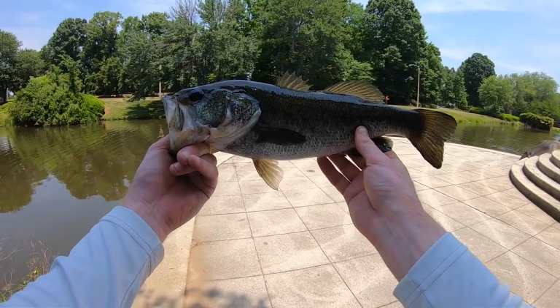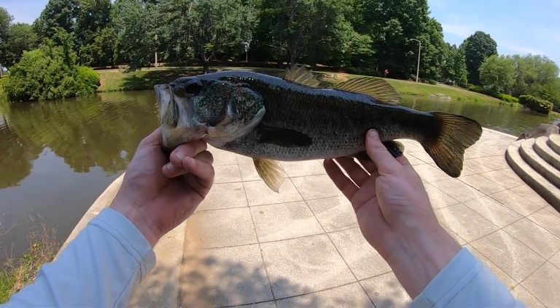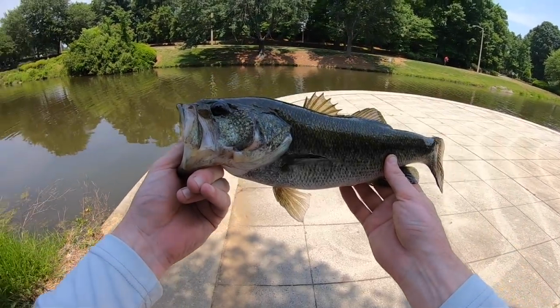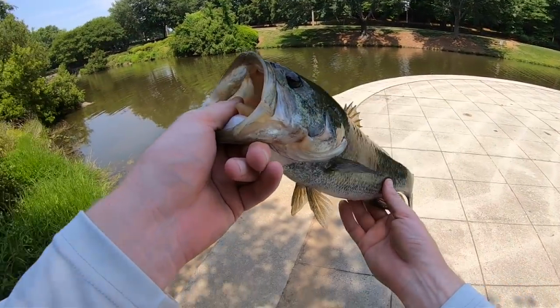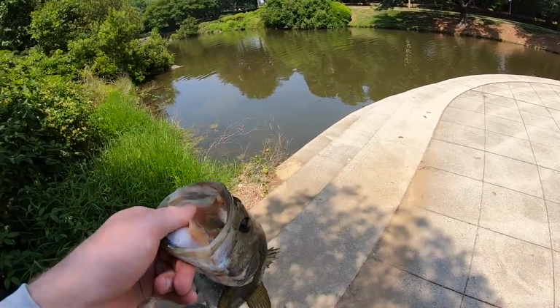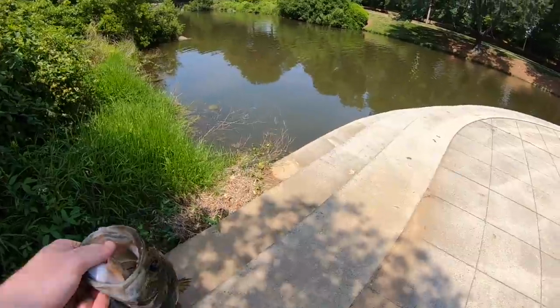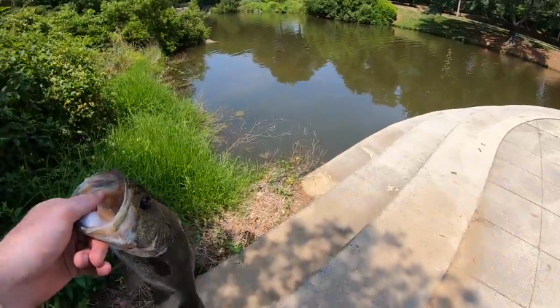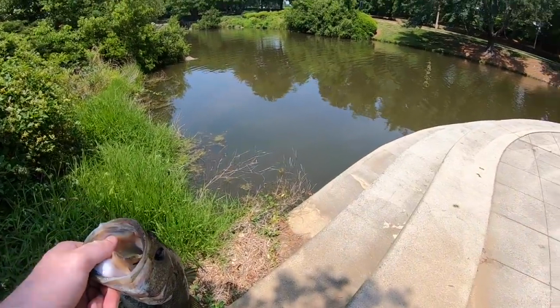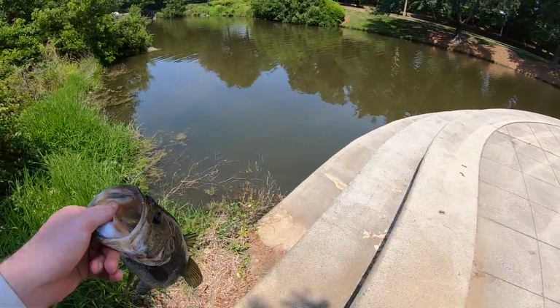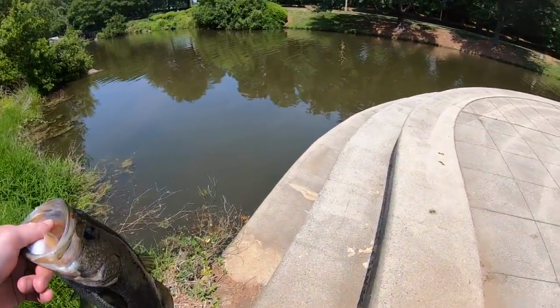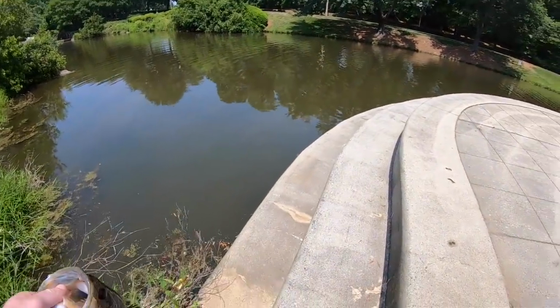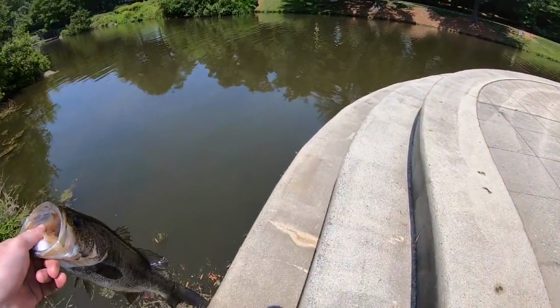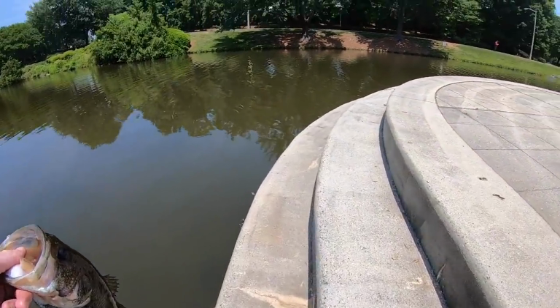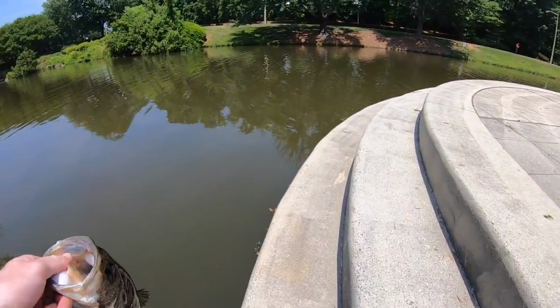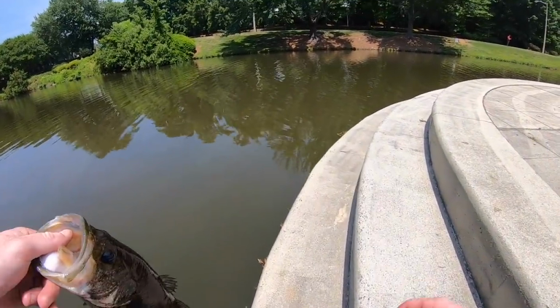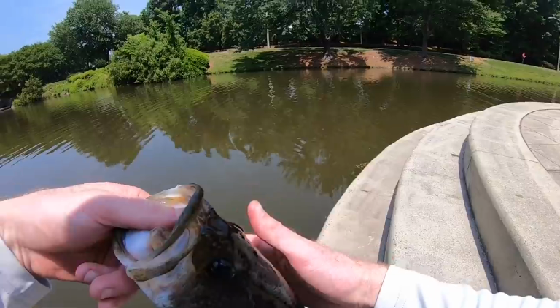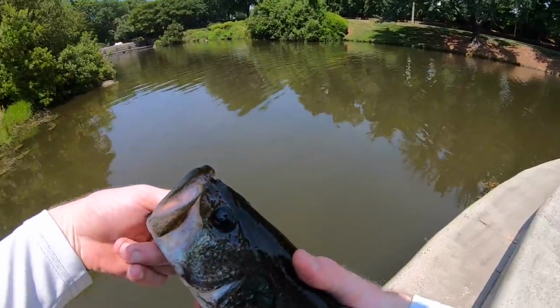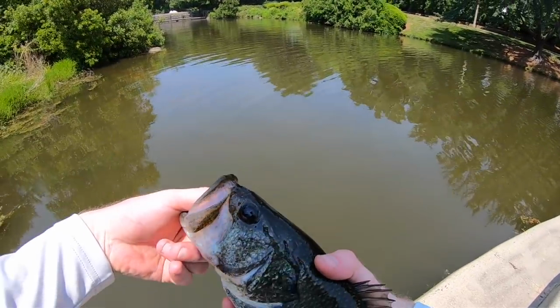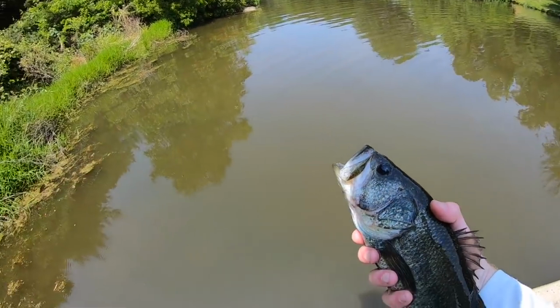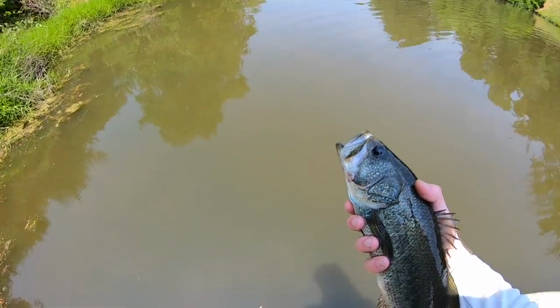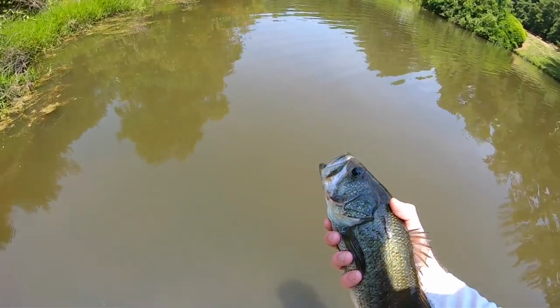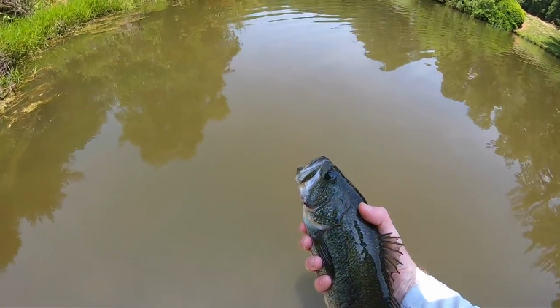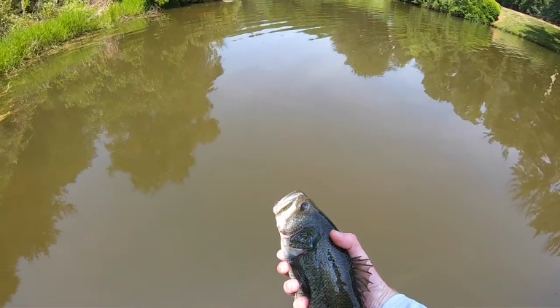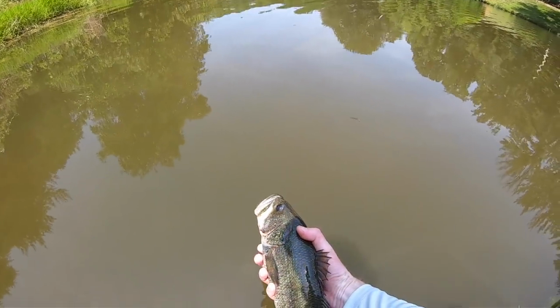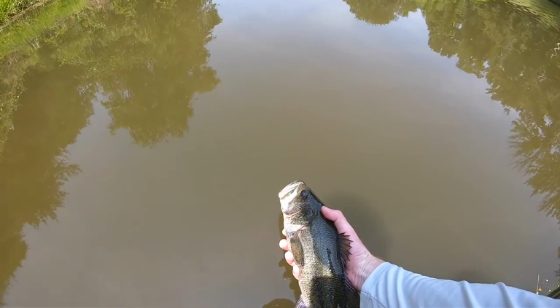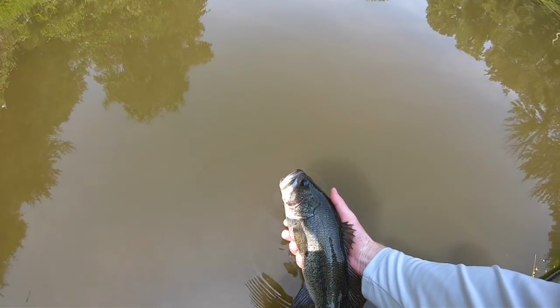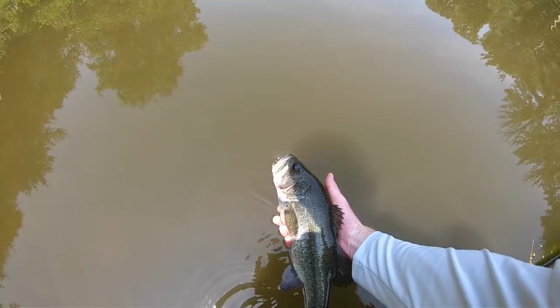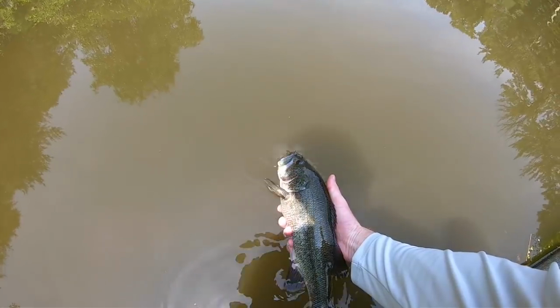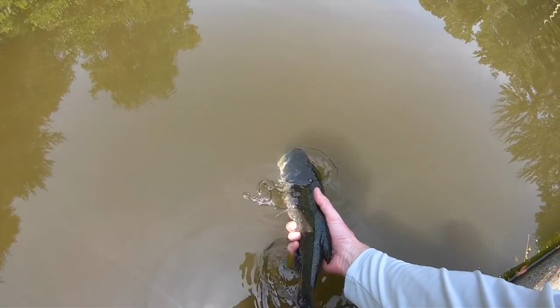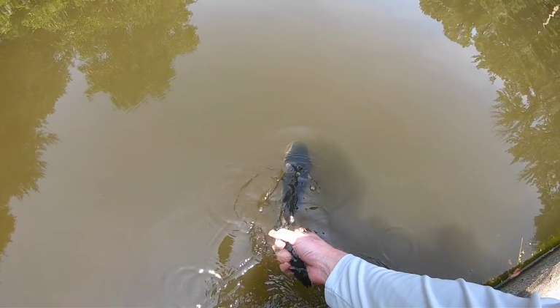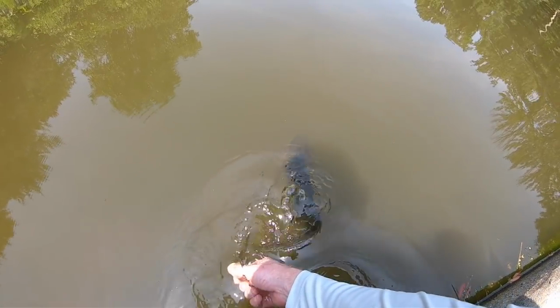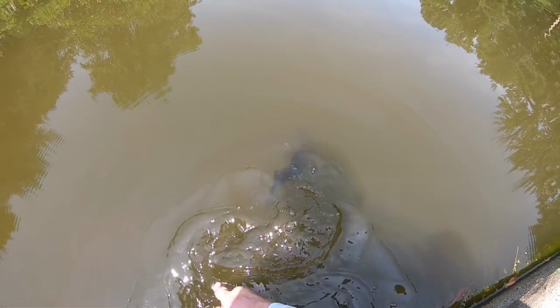Got one on the board finally! I knew I probably needed to switch to something slower. This is our first true steaming hot summer weather this week — up in the 90s — so these fish are definitely going to be a little lethargic. Thanks for the bite, bud.